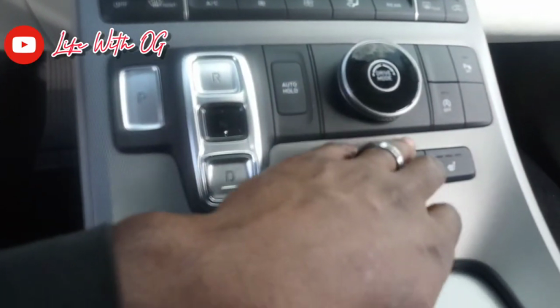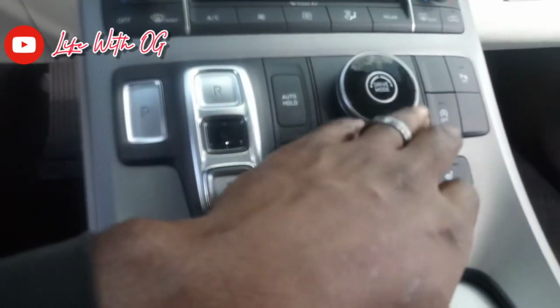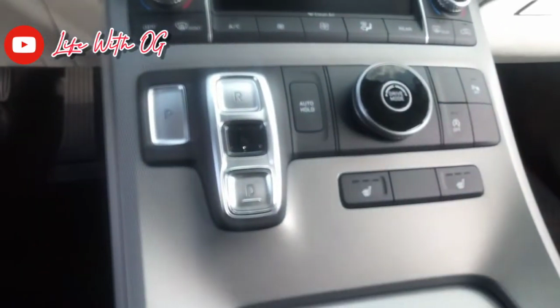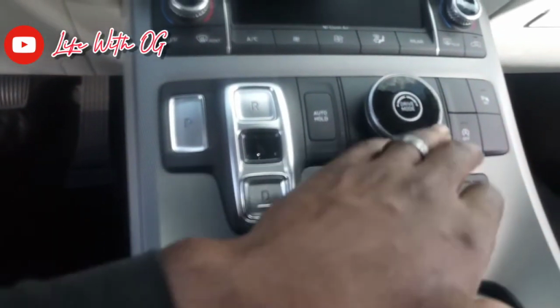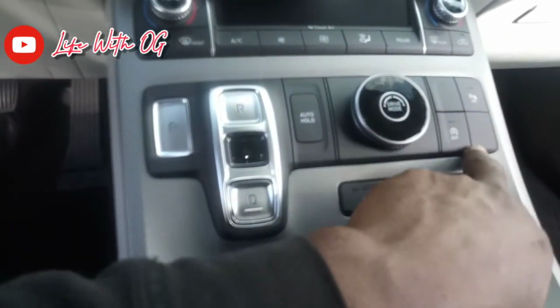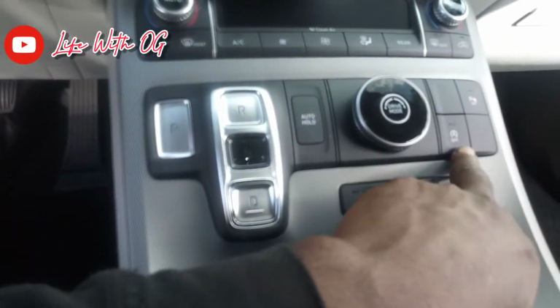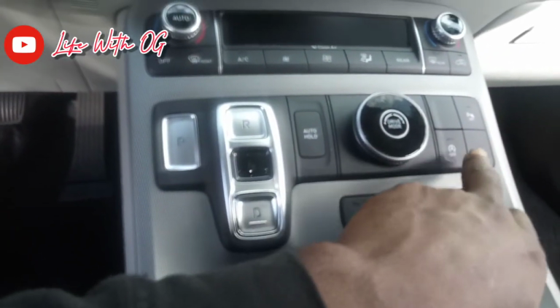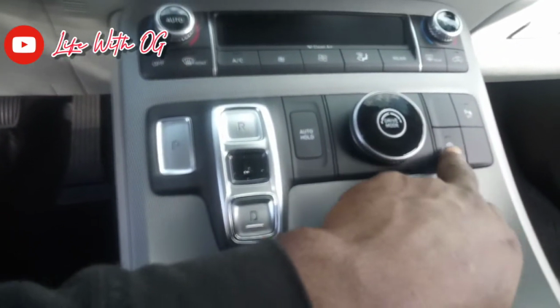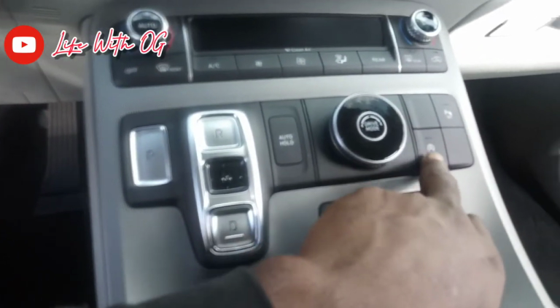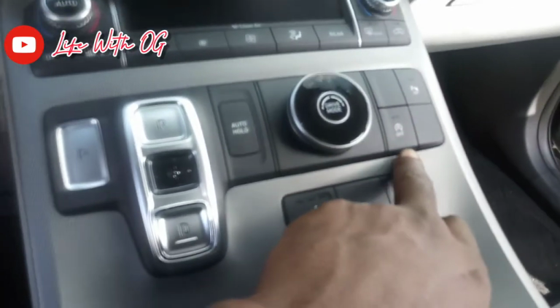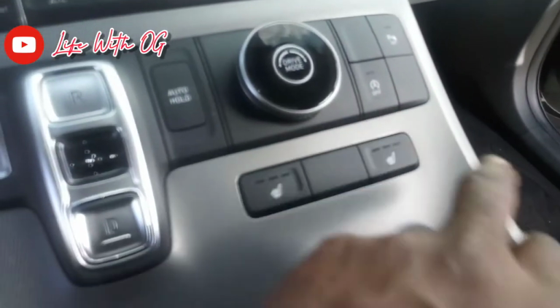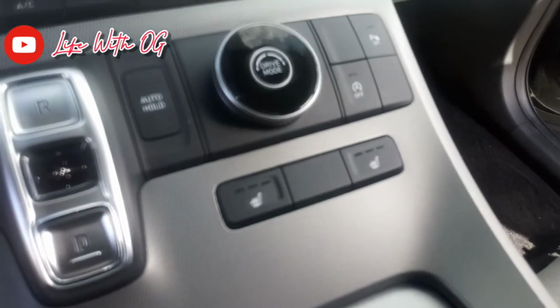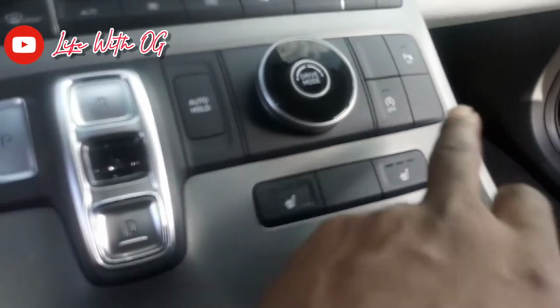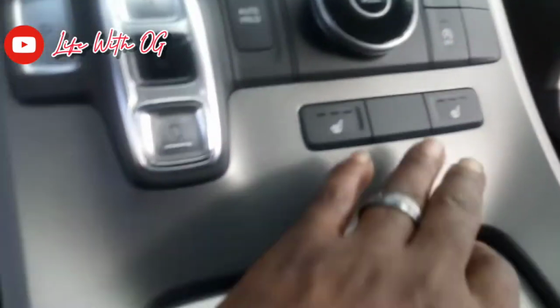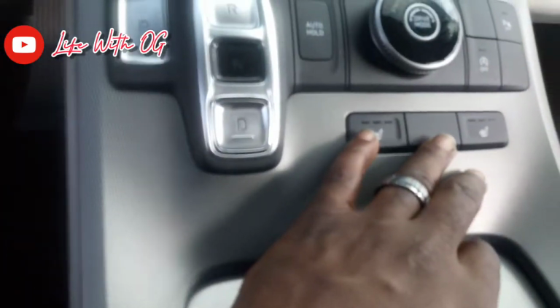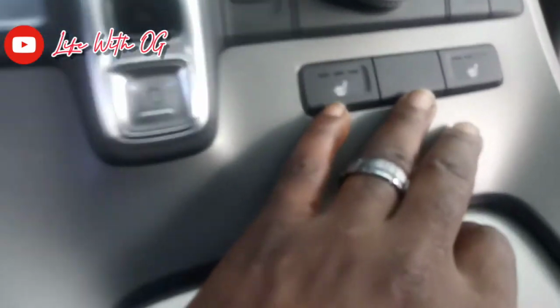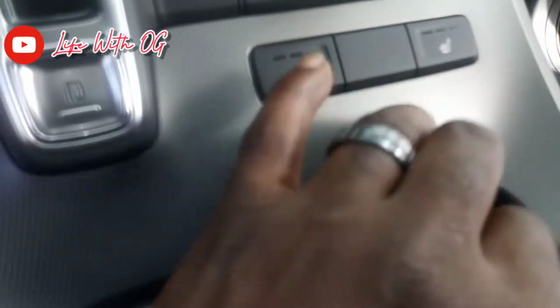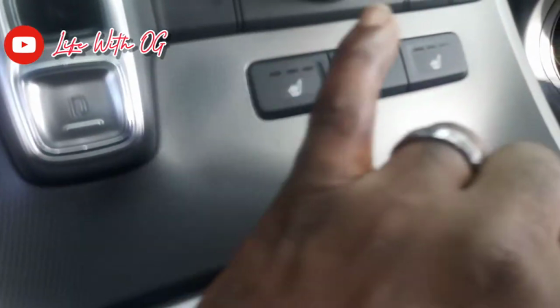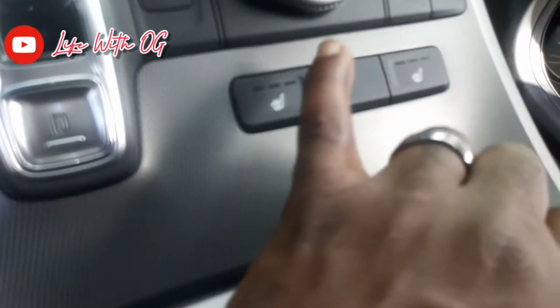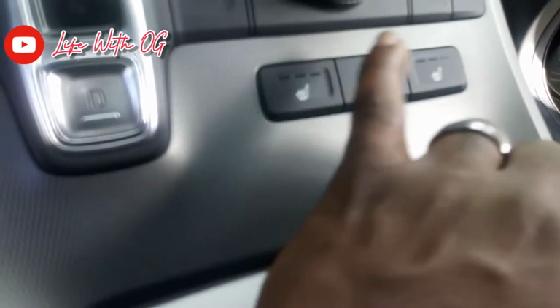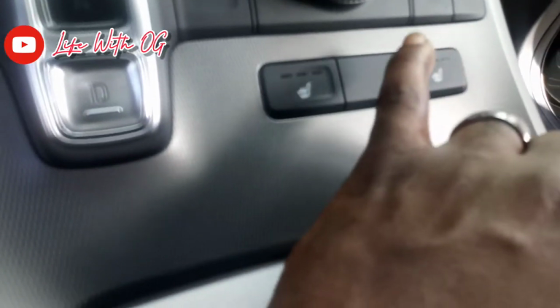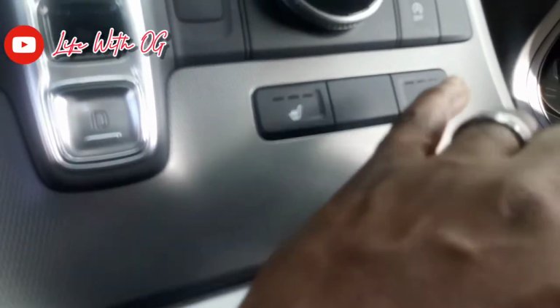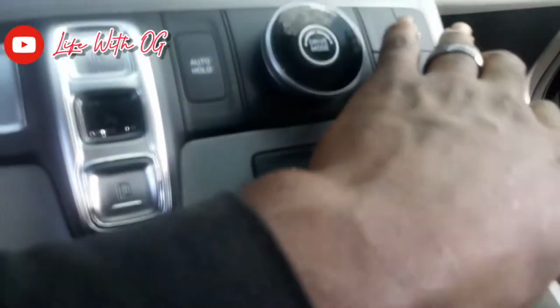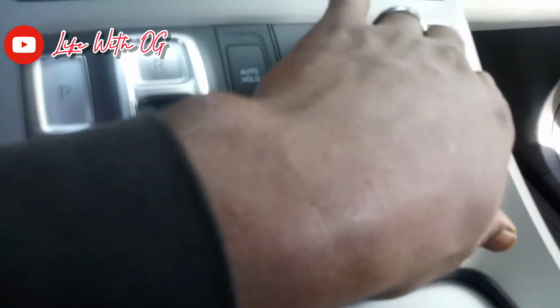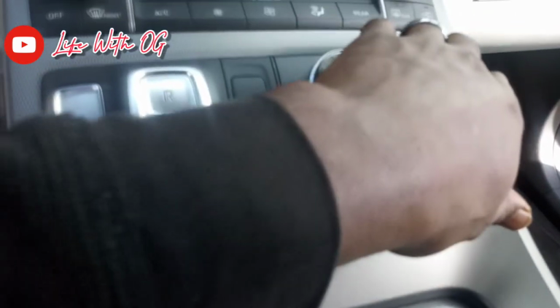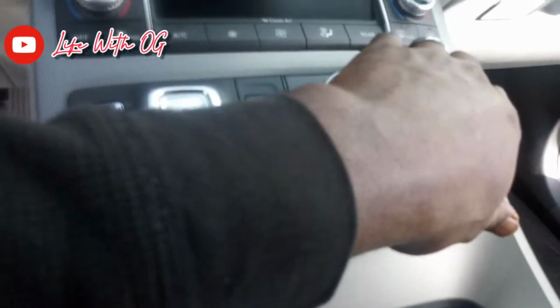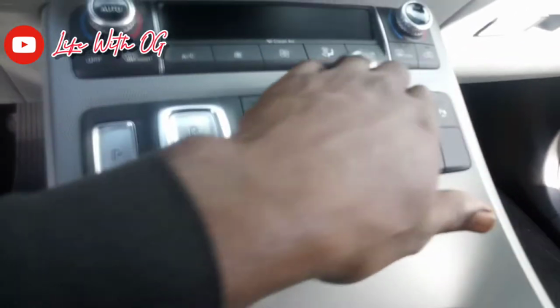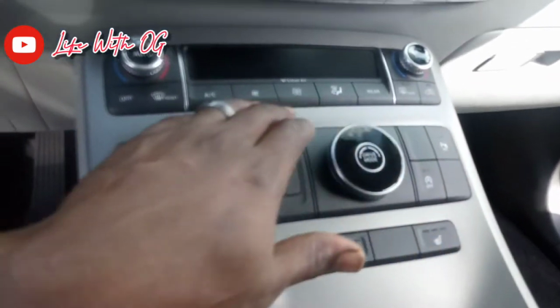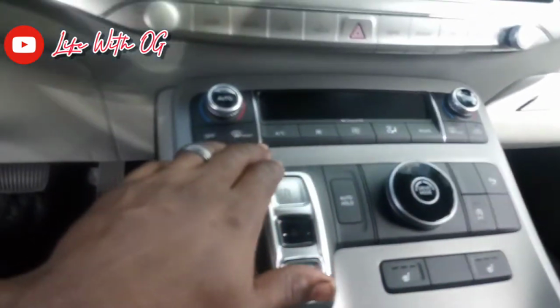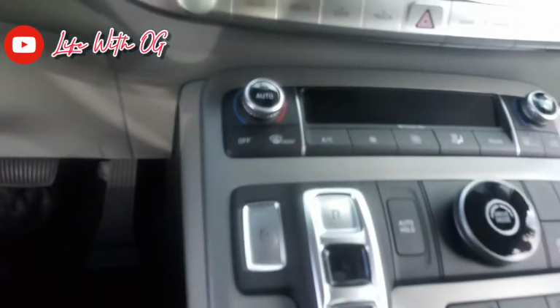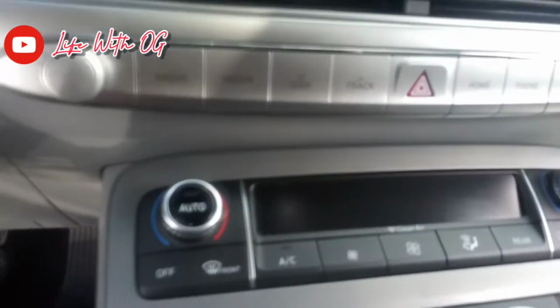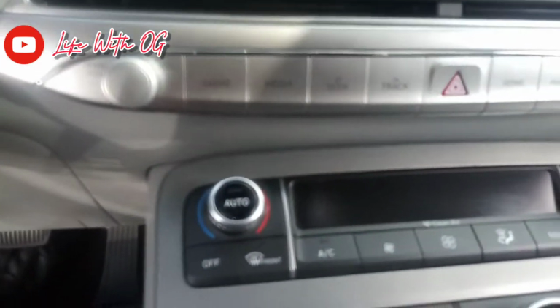You got your auto drive, you got your cutoff for your emissions at the light. You got your seat warmers for your left — your driver and passenger. You got all your climate controls right here as well.